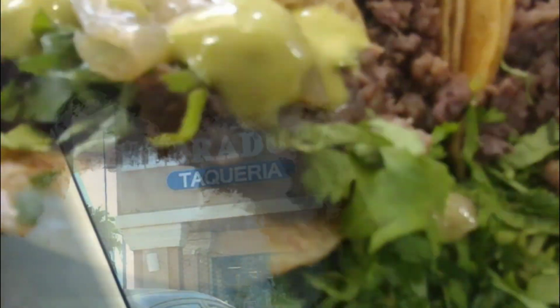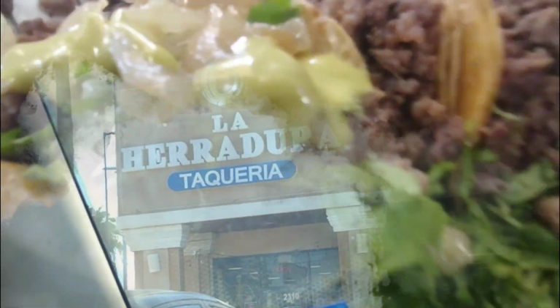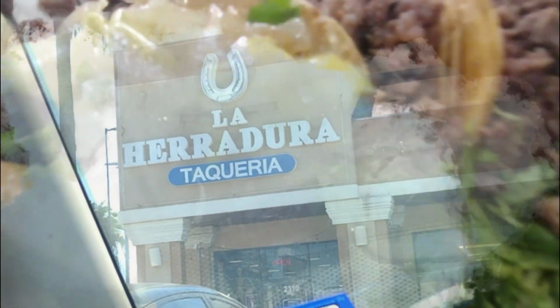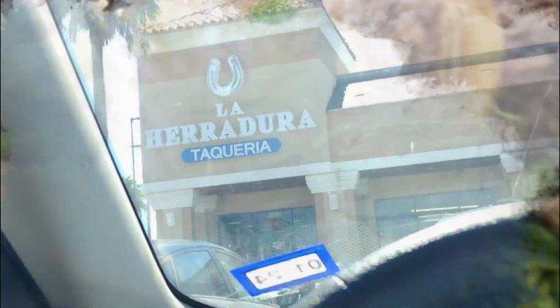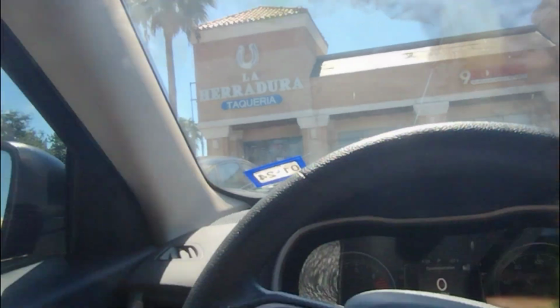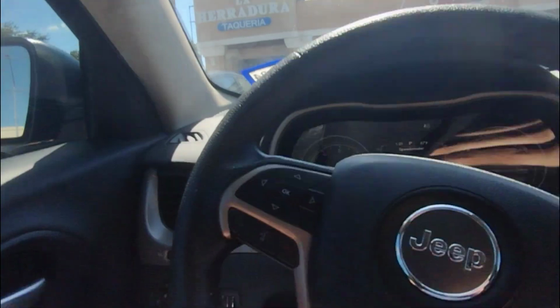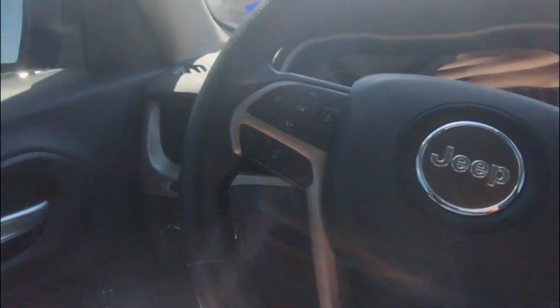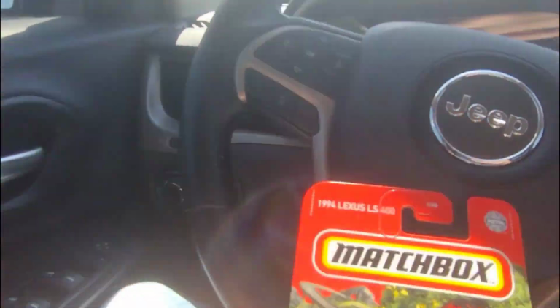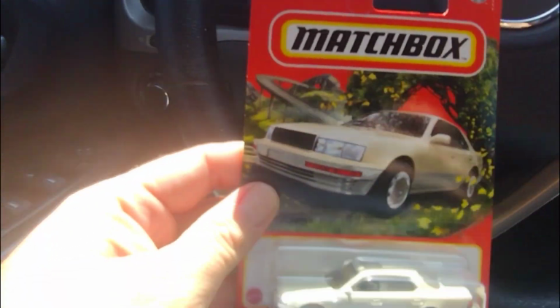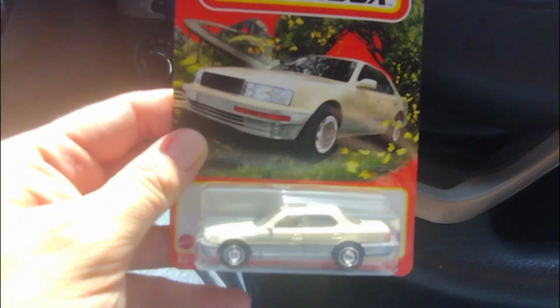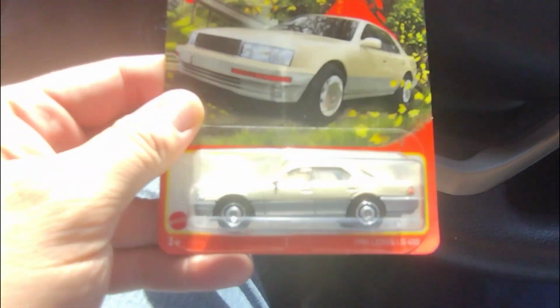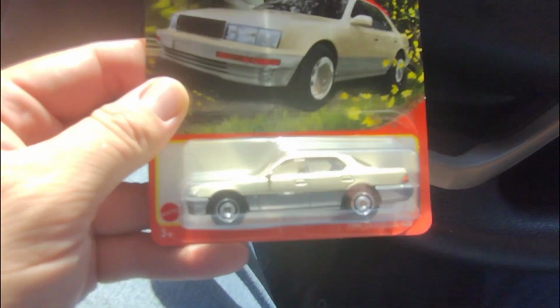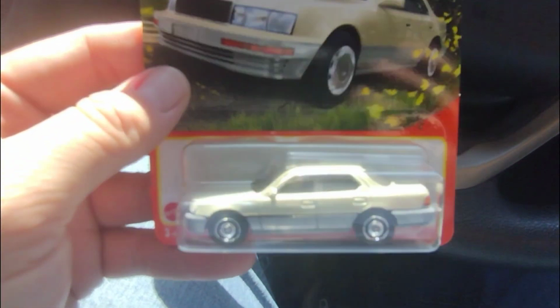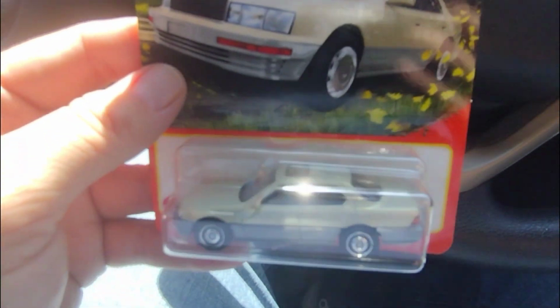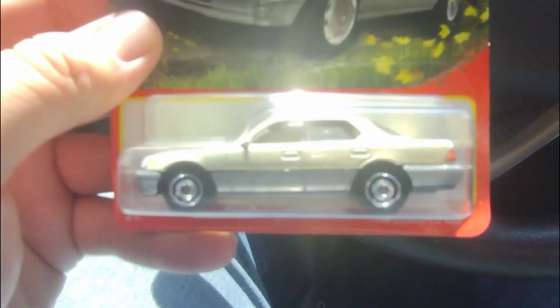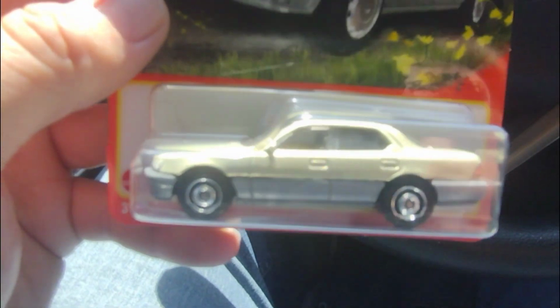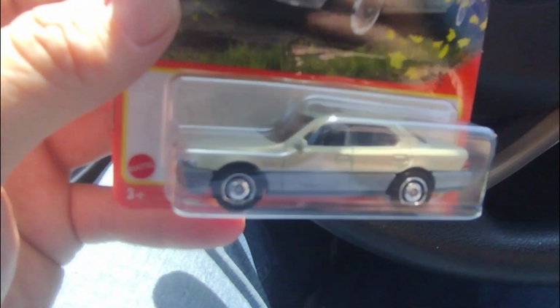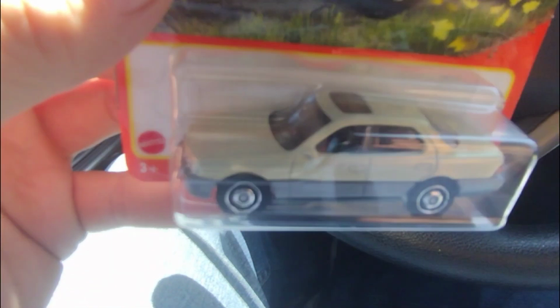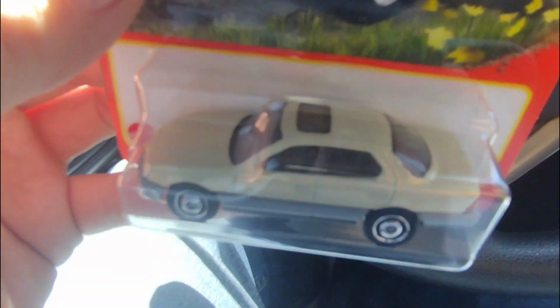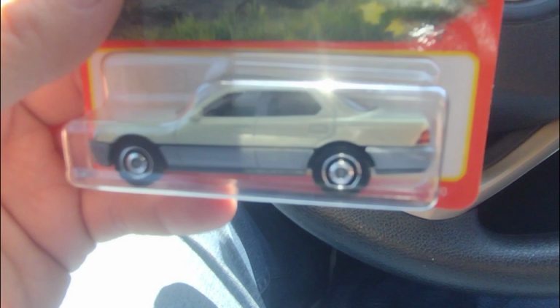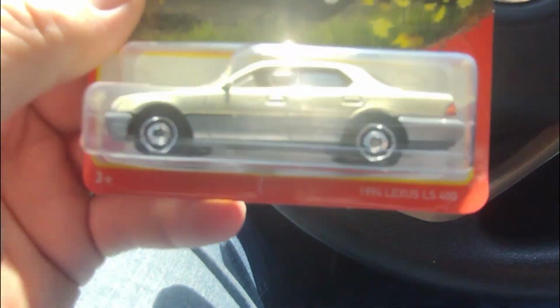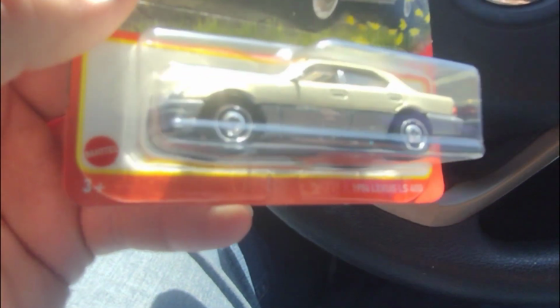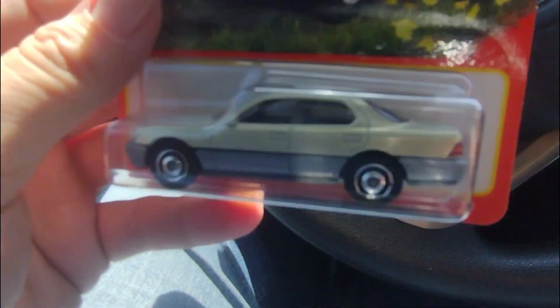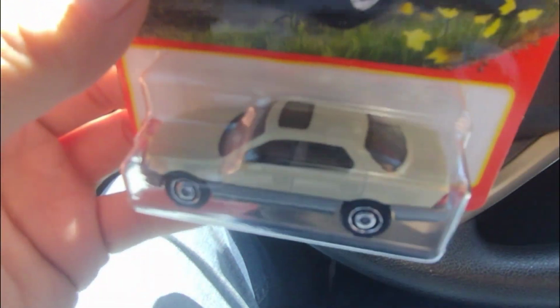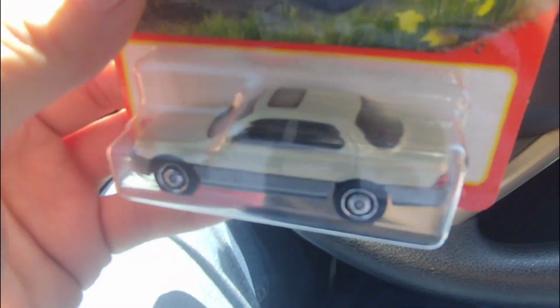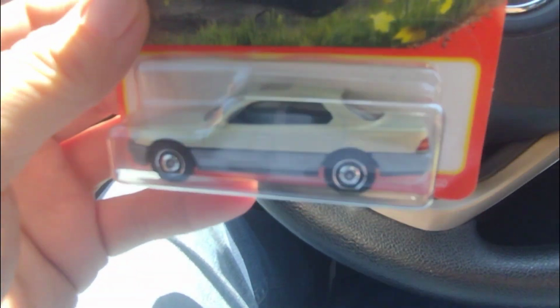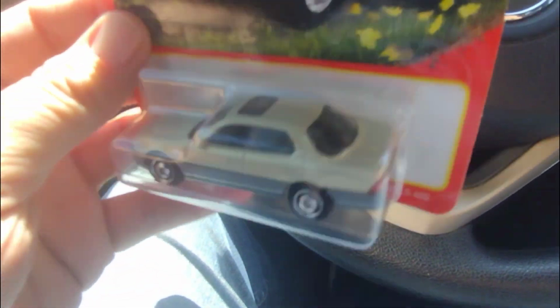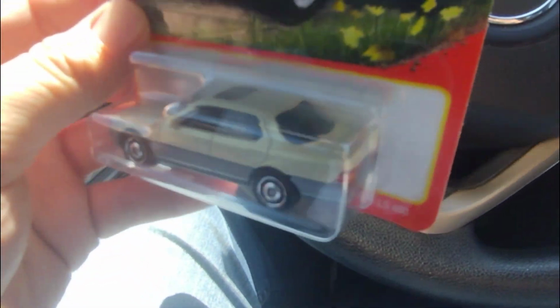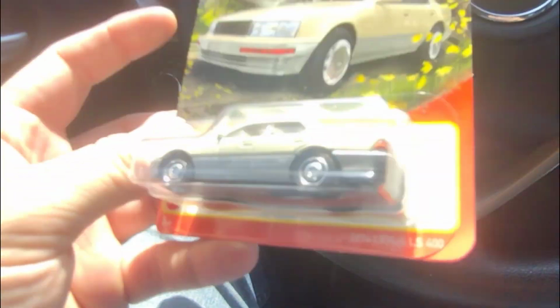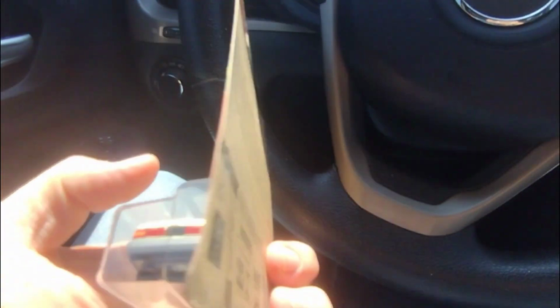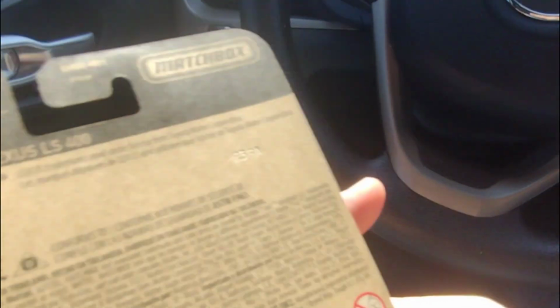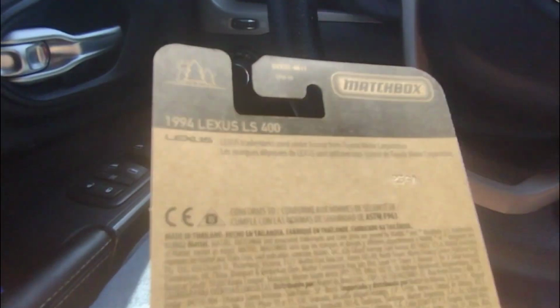What delicious tacos I ate! And my husband got some — how is it called? Some swords, very delicious. I recommend it, here is the card.